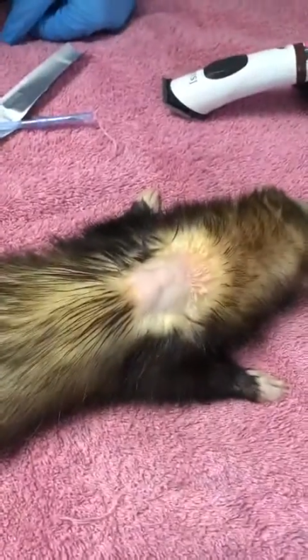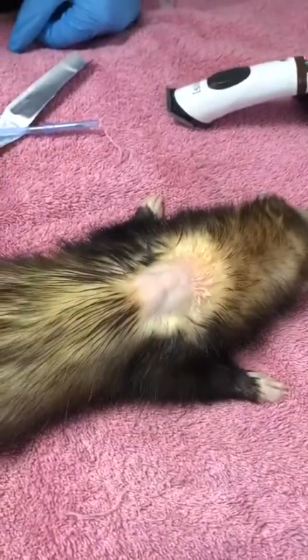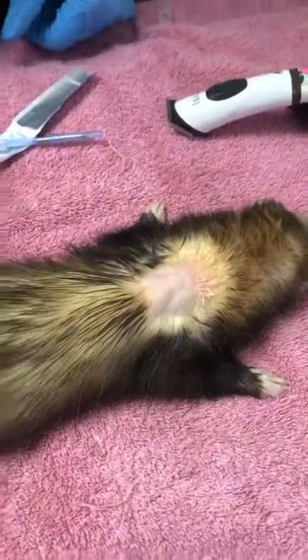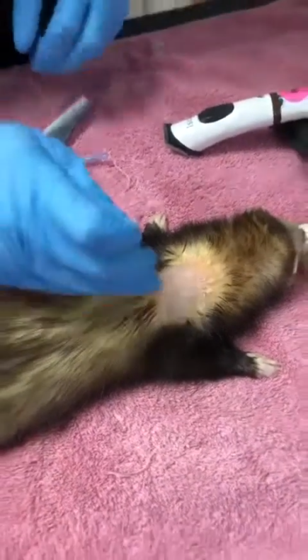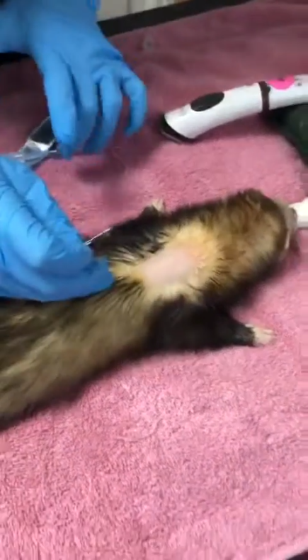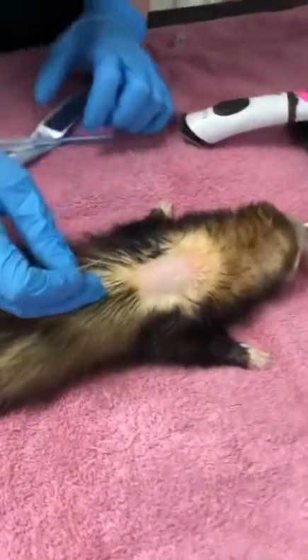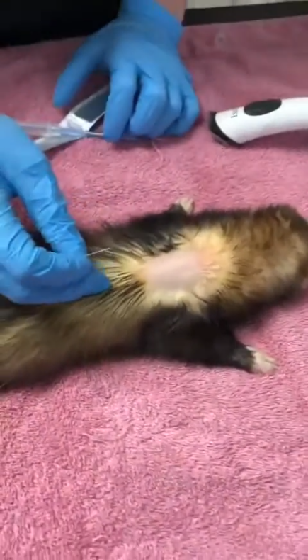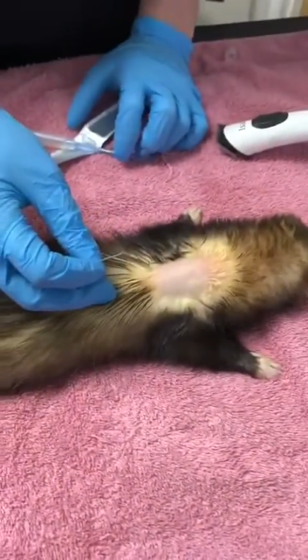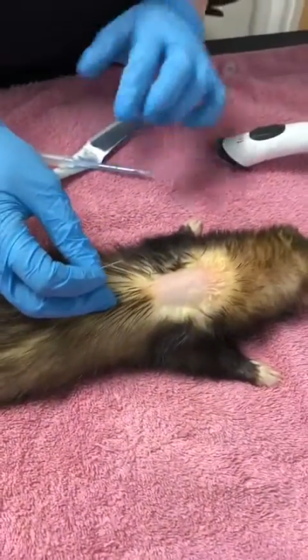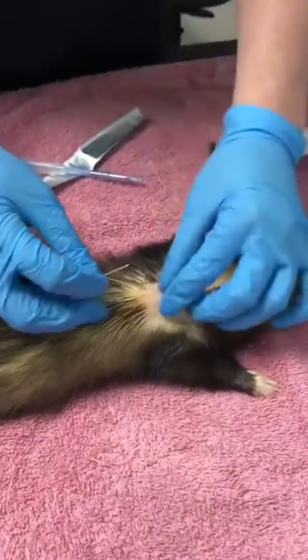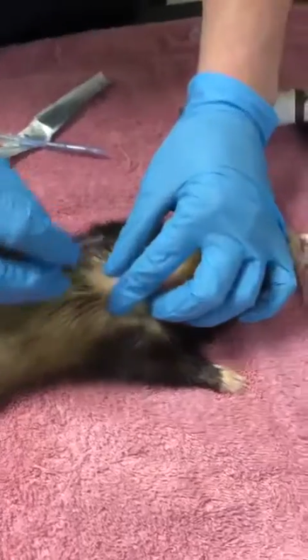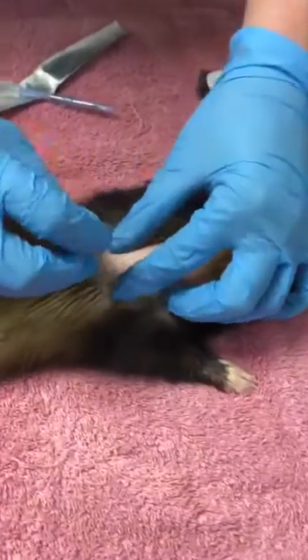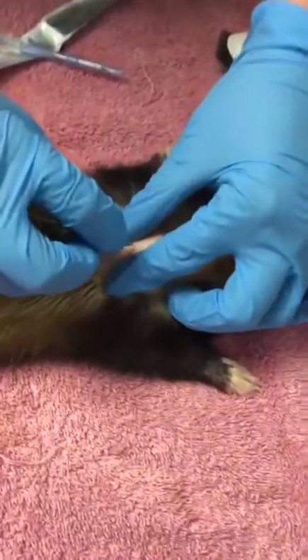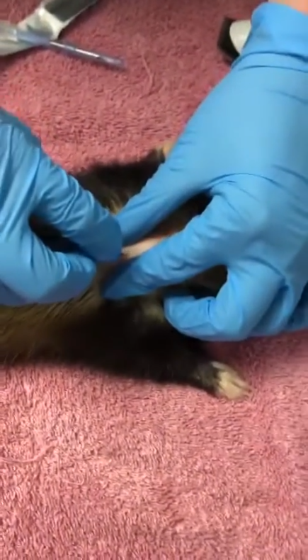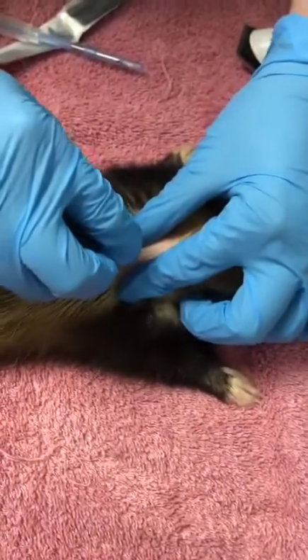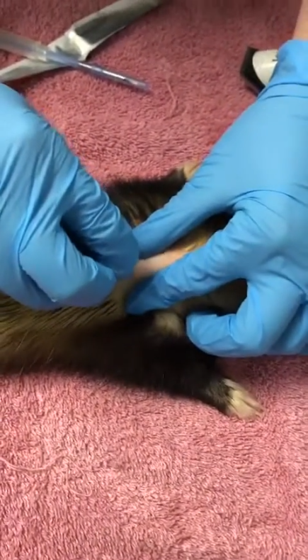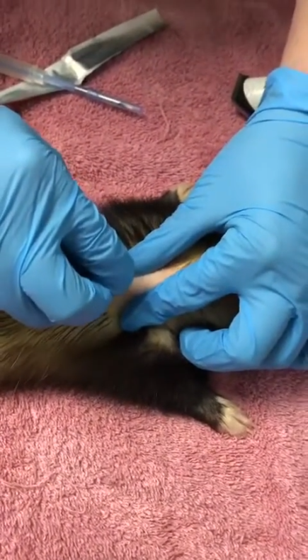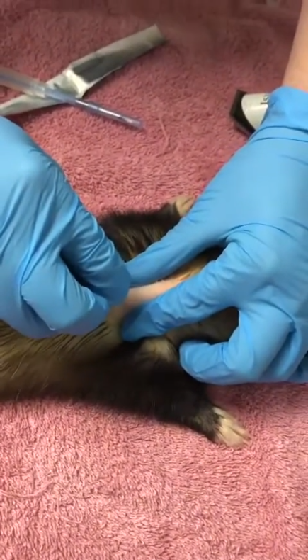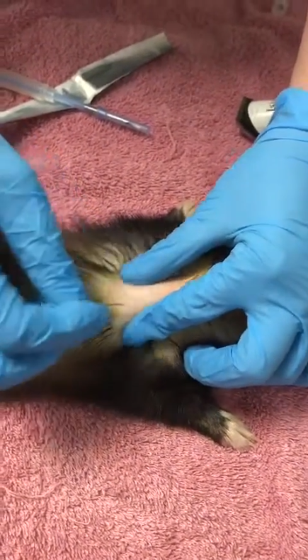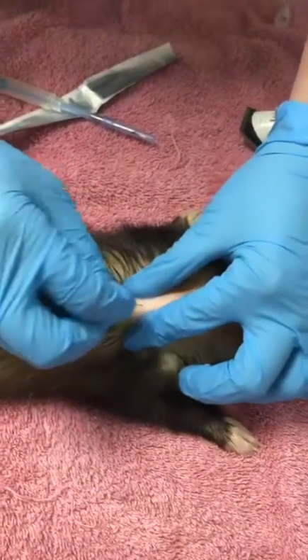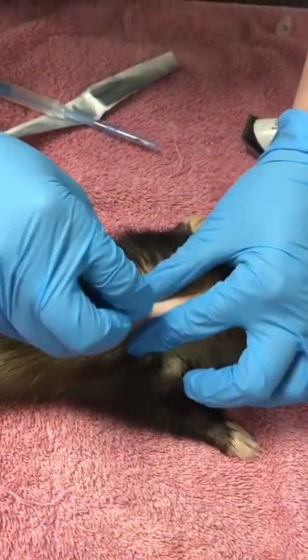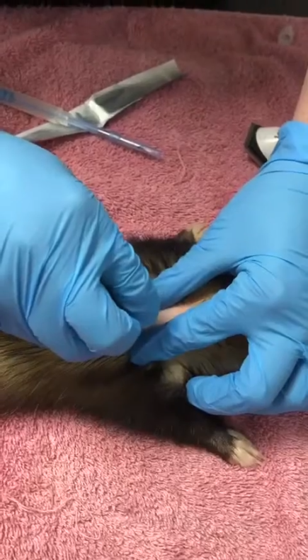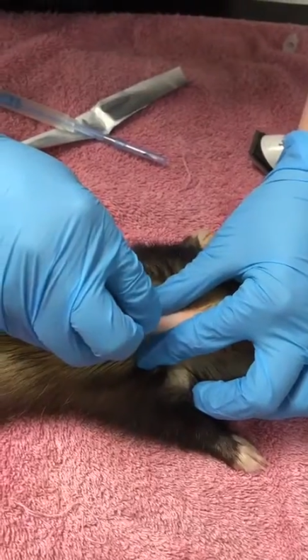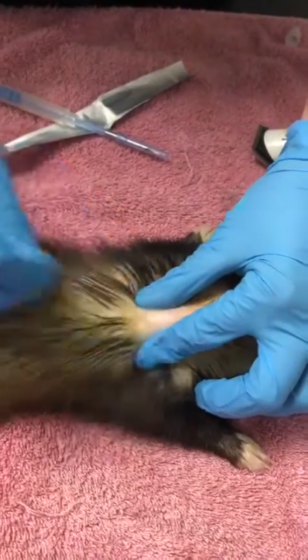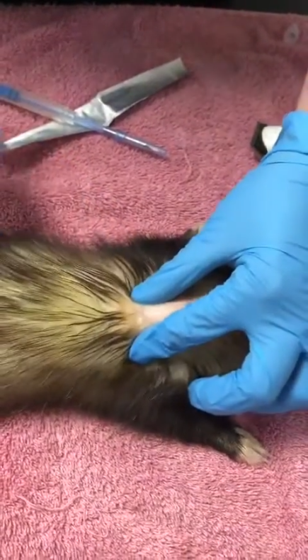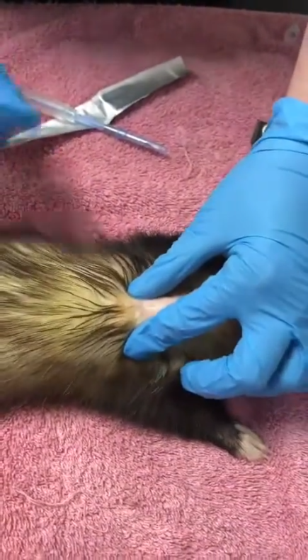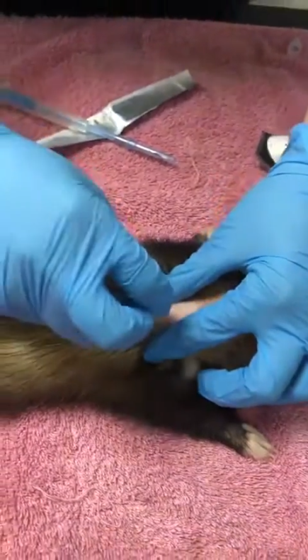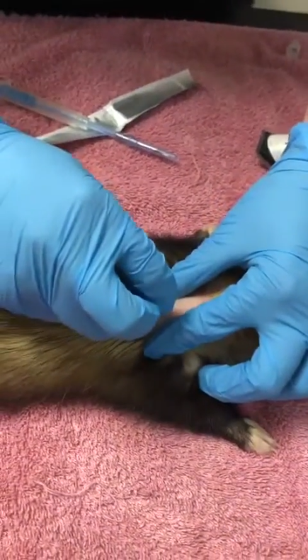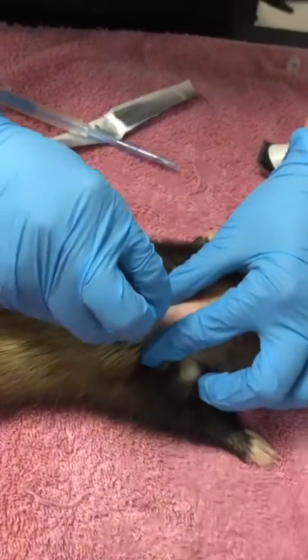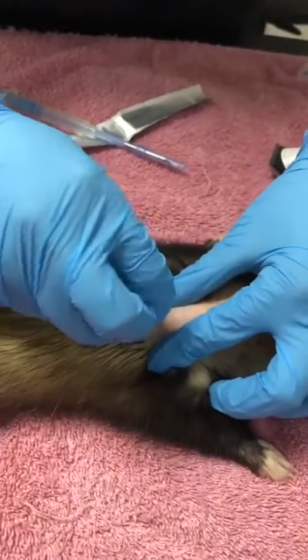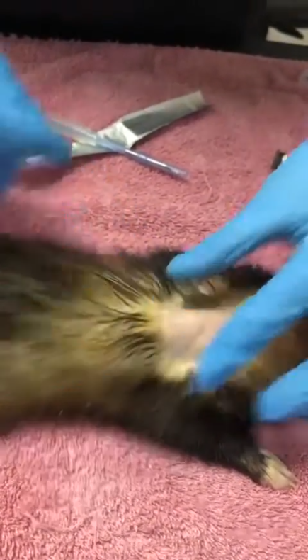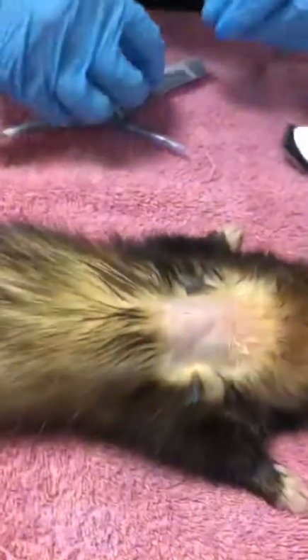Ferrets have a really, really thick skin, so what I normally do is make a tiny incision with a scalpel just in the skin, just to help get the needle through that has the implant in it.